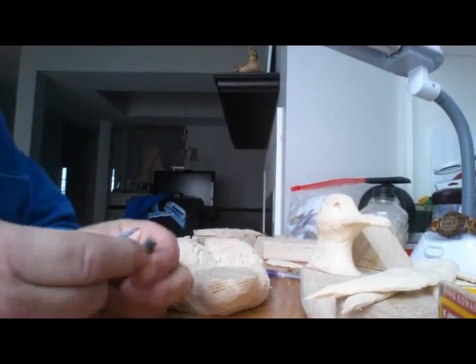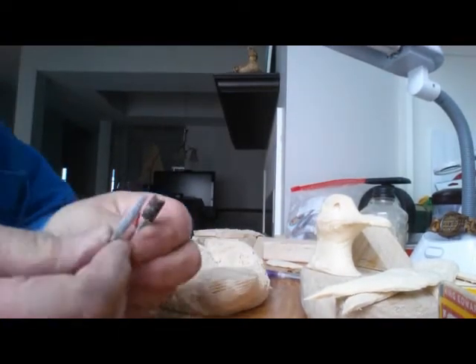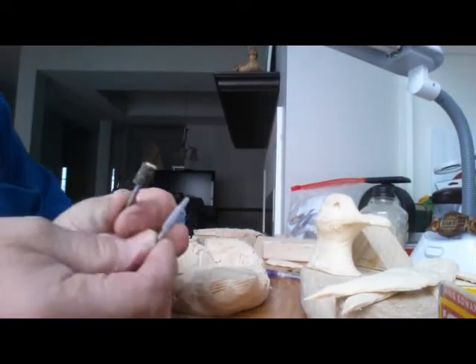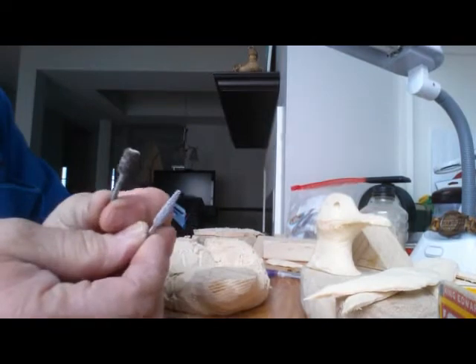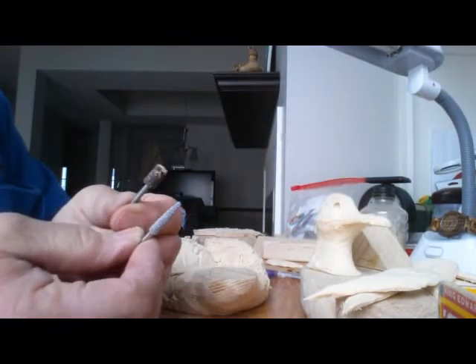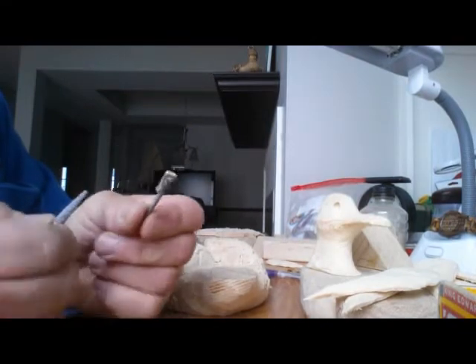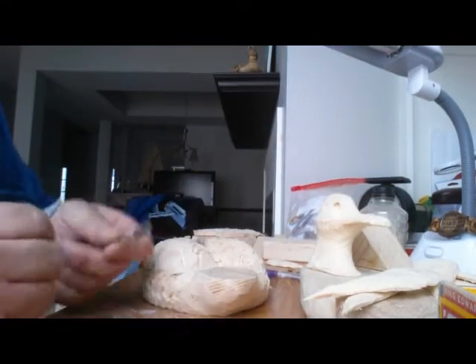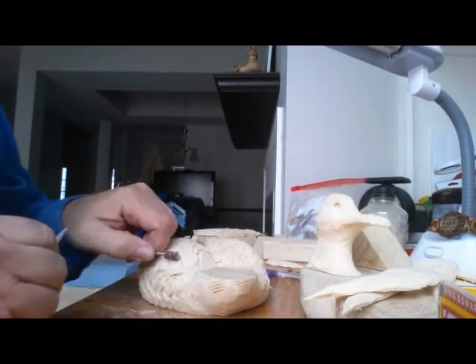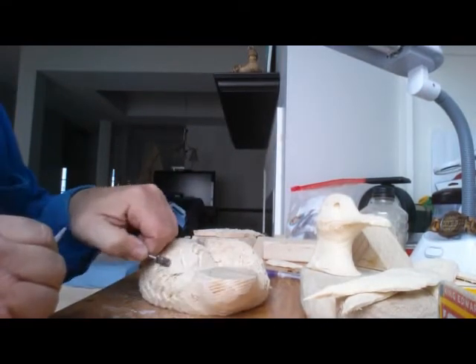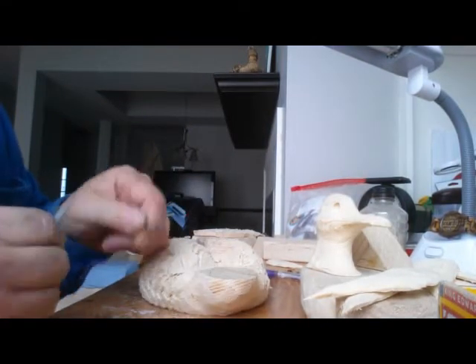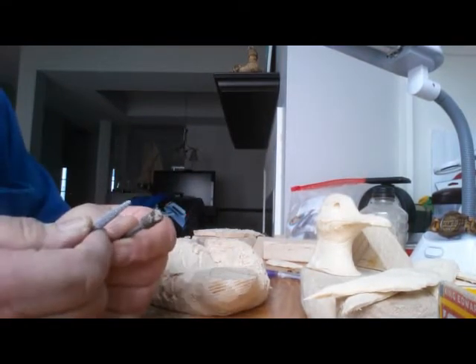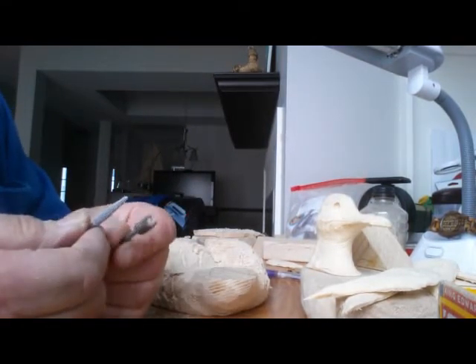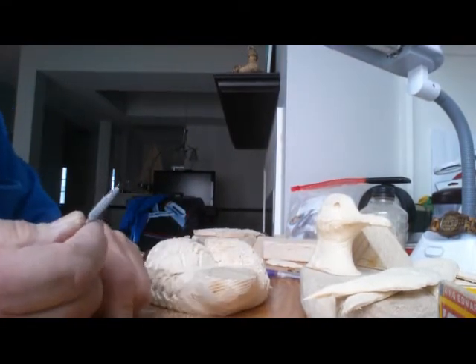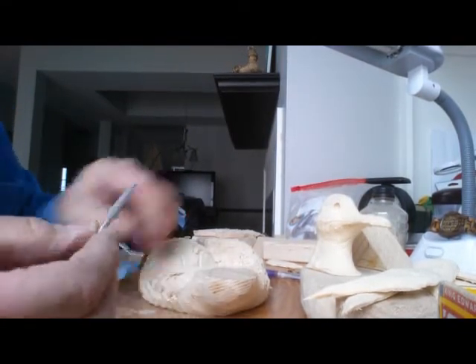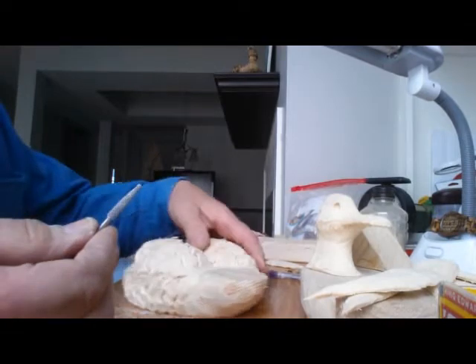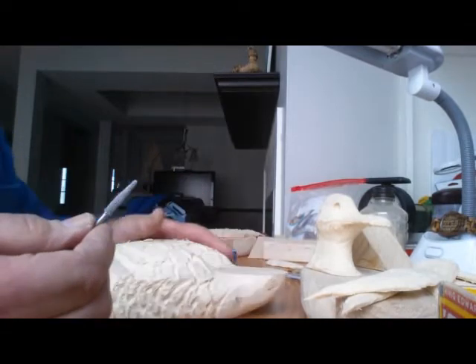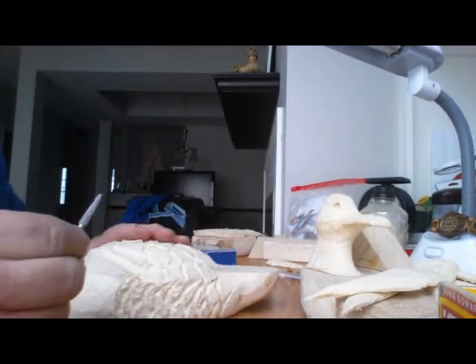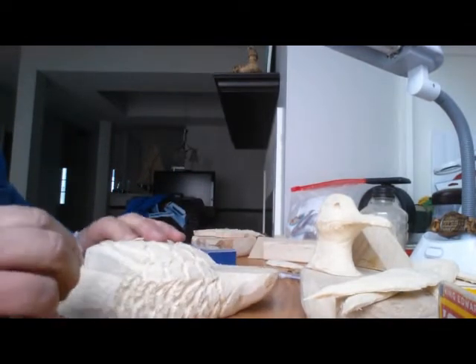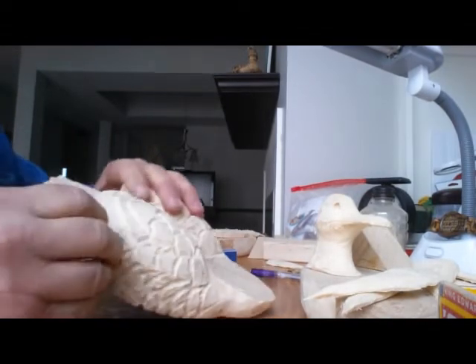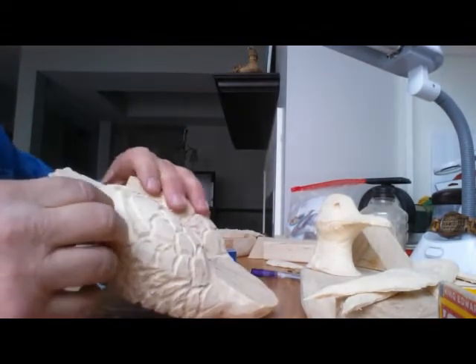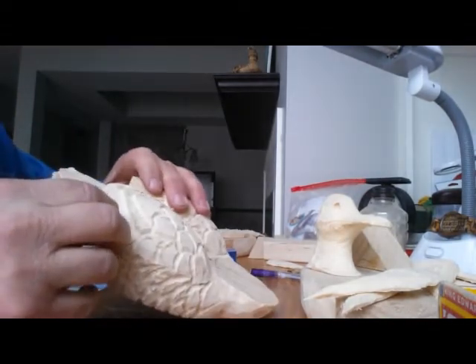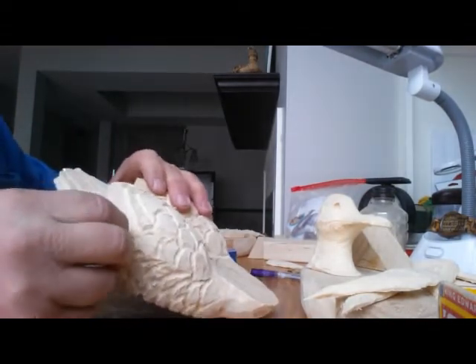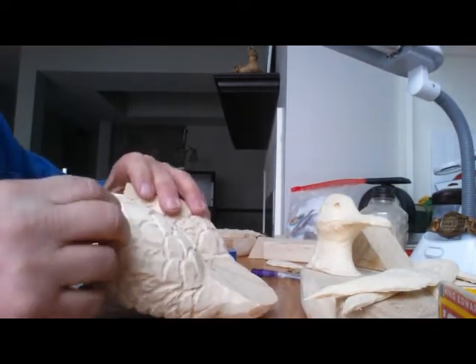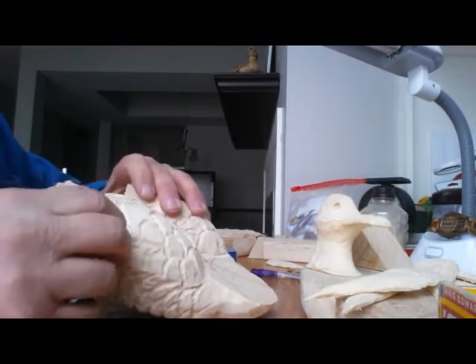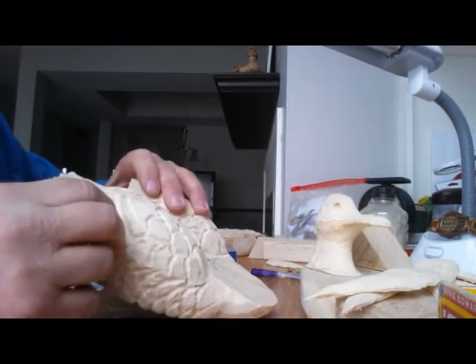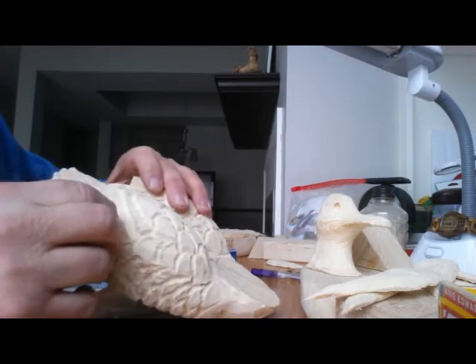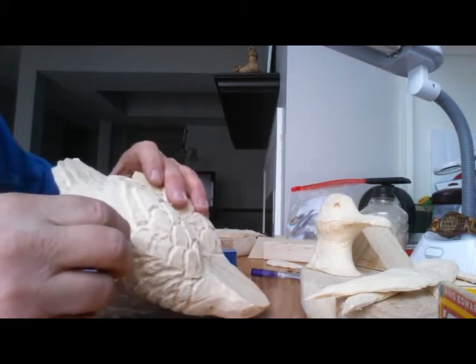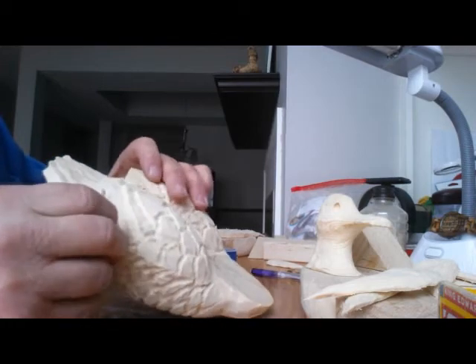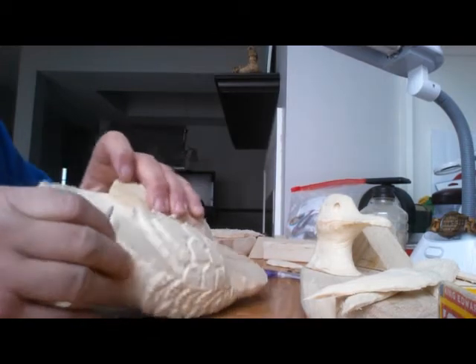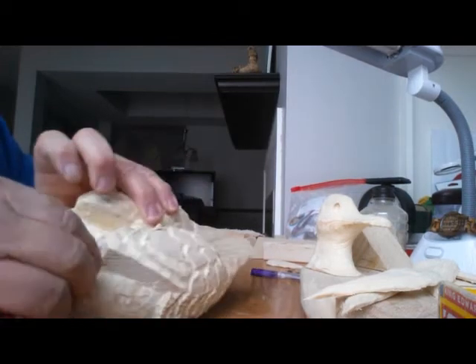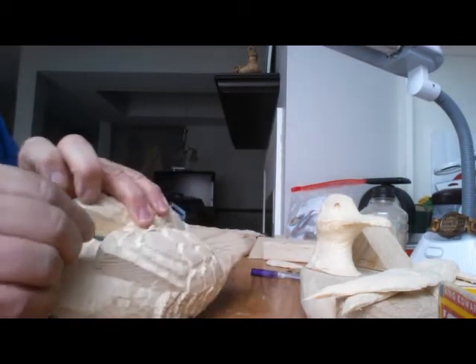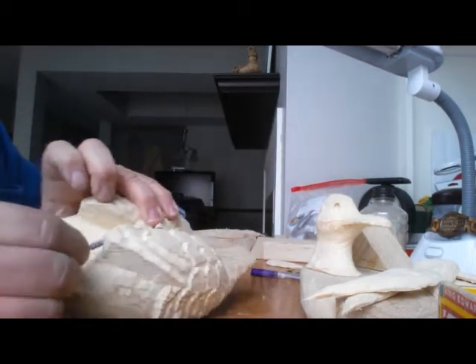Here are a couple different Dremel bits. This one I use a lot for making the definition. This one is a little more demanding — it's a little harder to control, but you can carve in the lines for the feathers on the back, the wings.